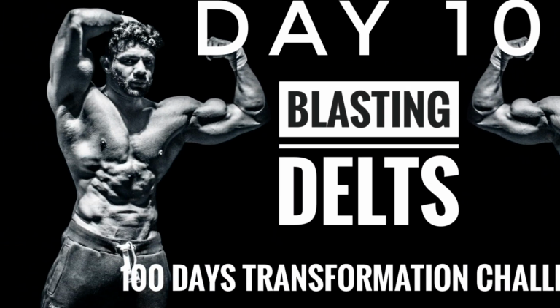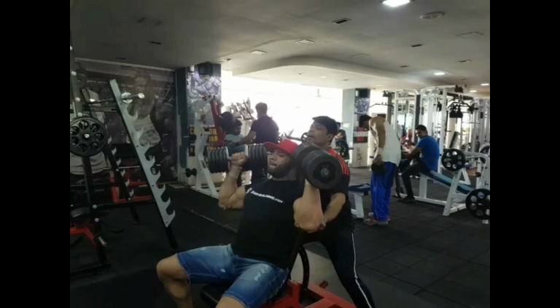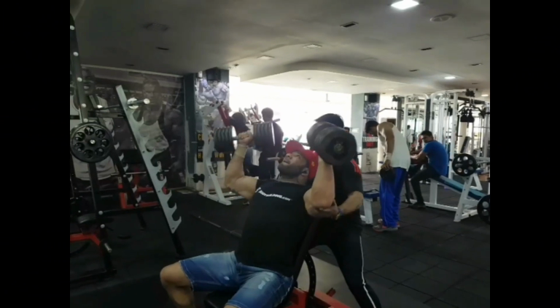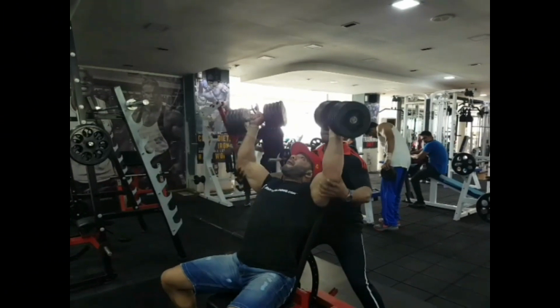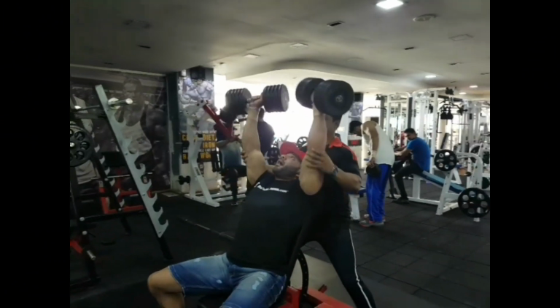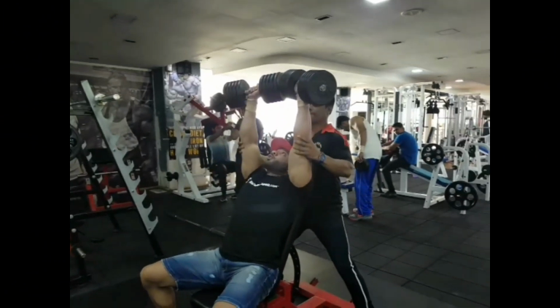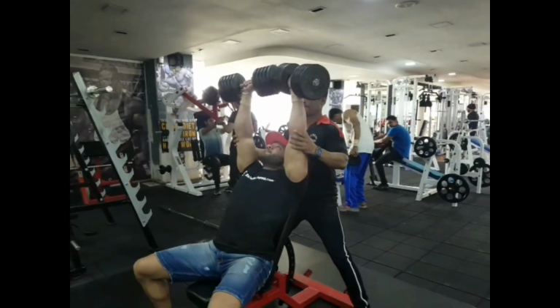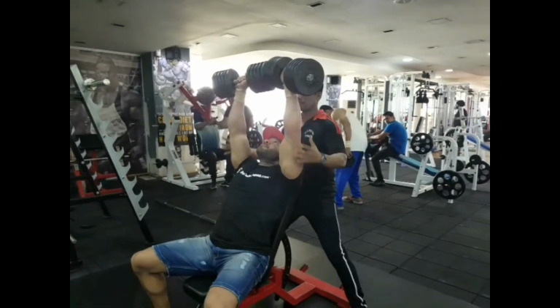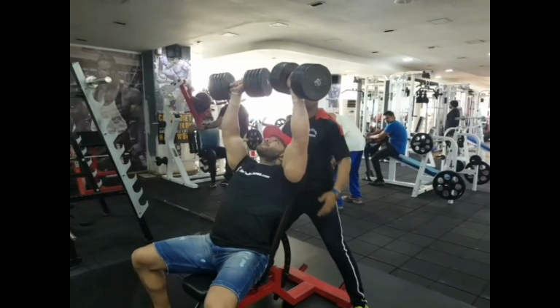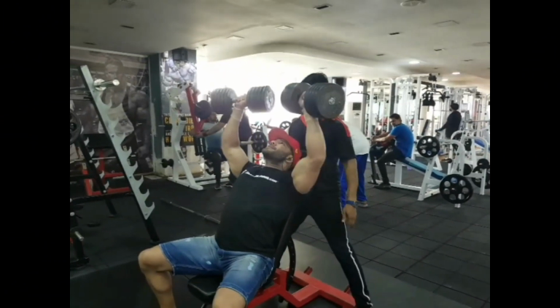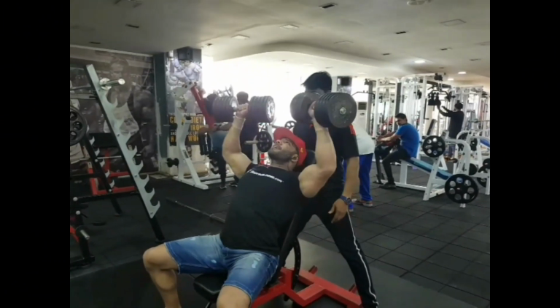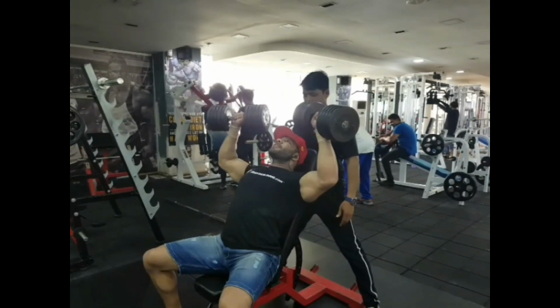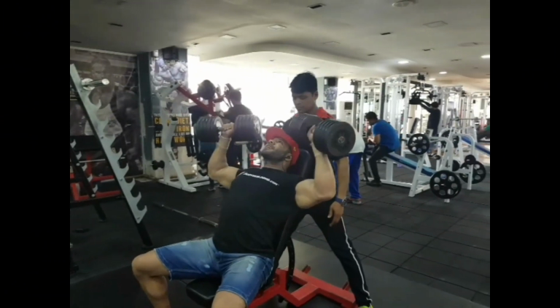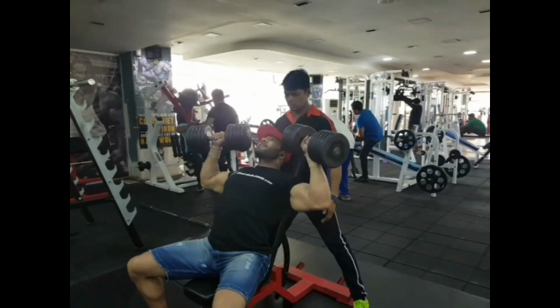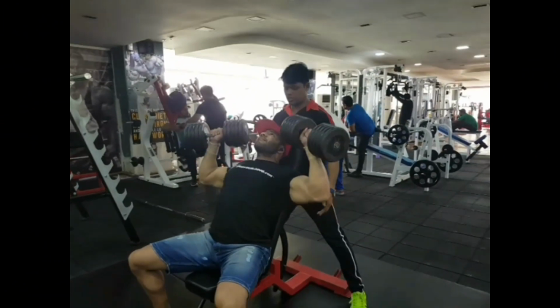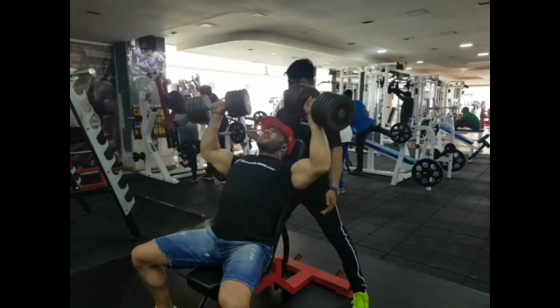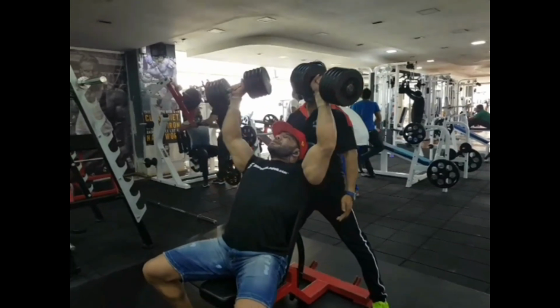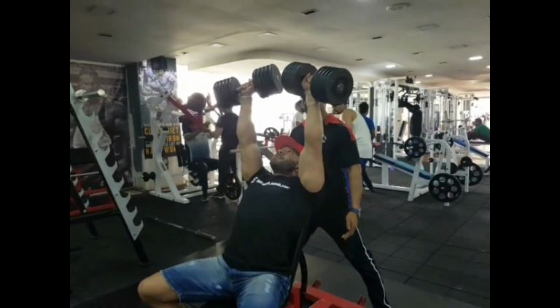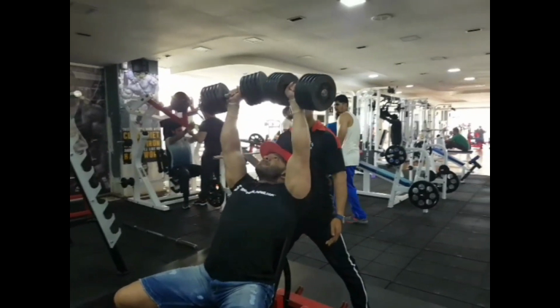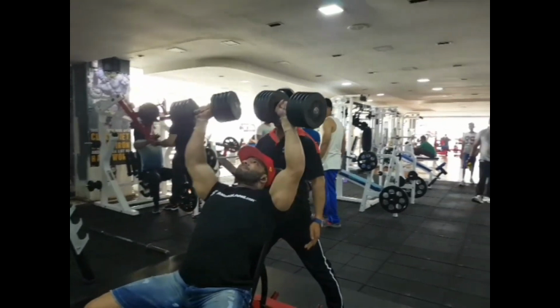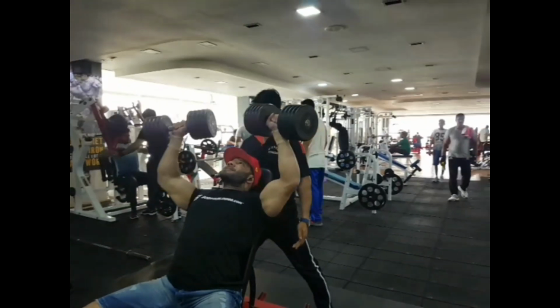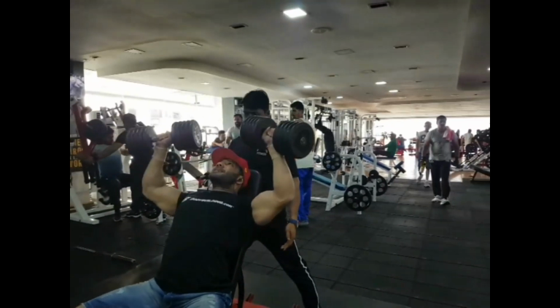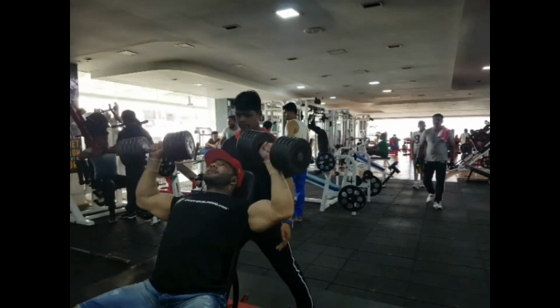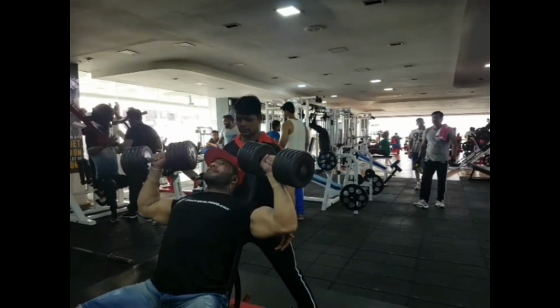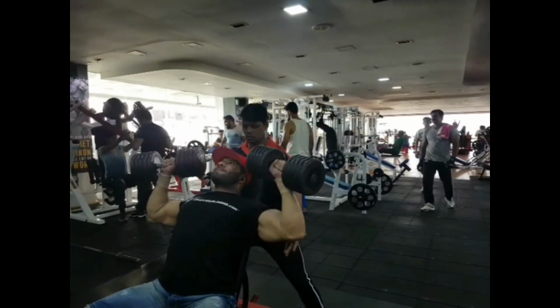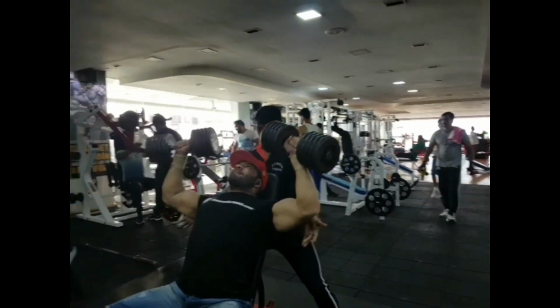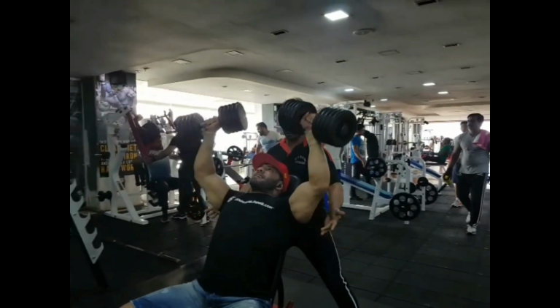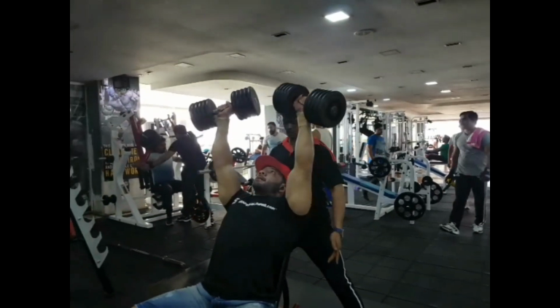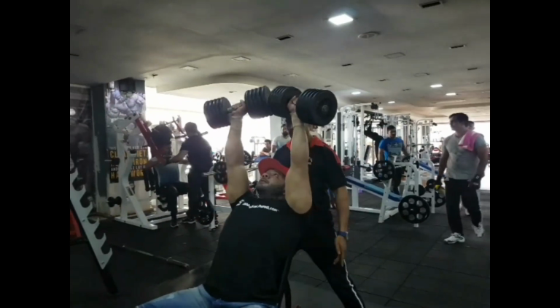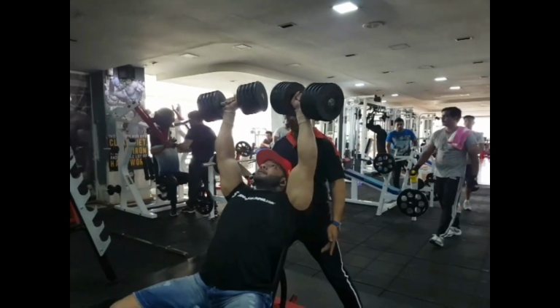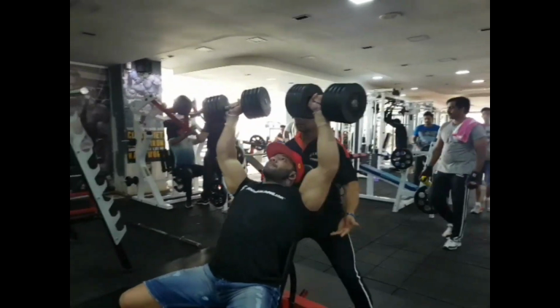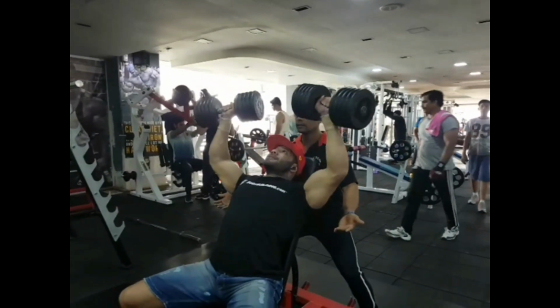Hello friends, this is the one and only bodybuilding doctor, Dr. Nikhil Tari. Today is Day 10 of our 100 days transformation, and today we are doing upper body — specifically training shoulders.